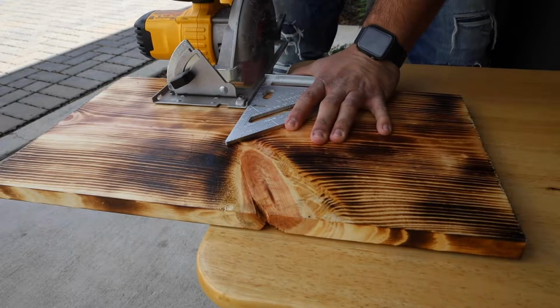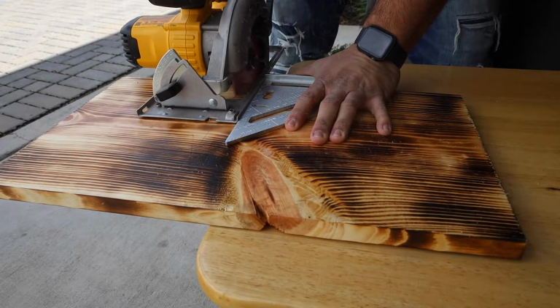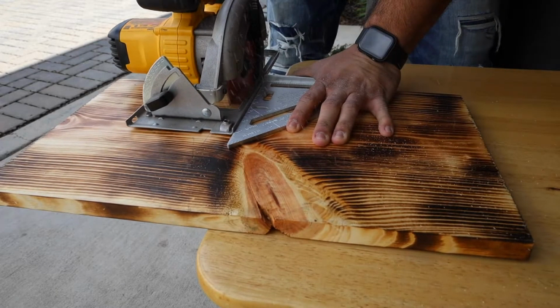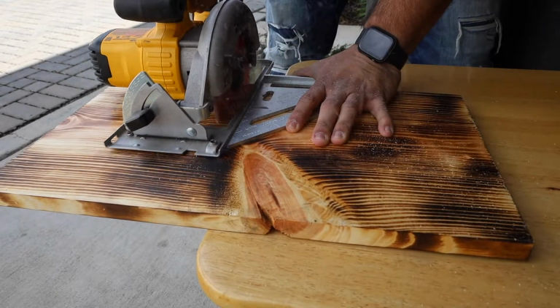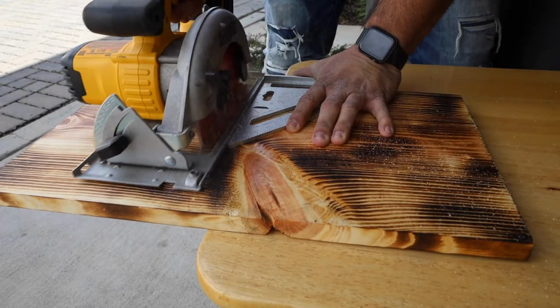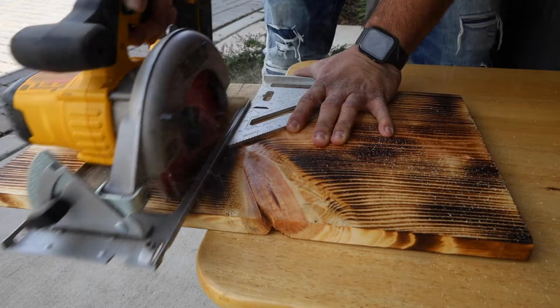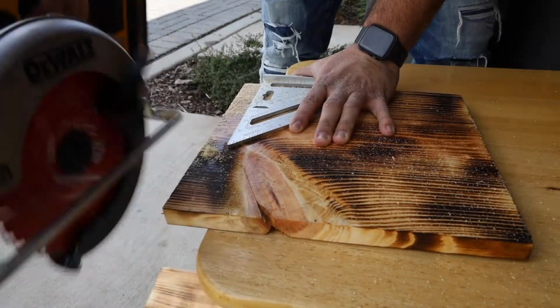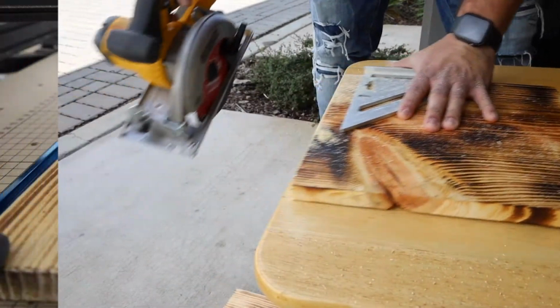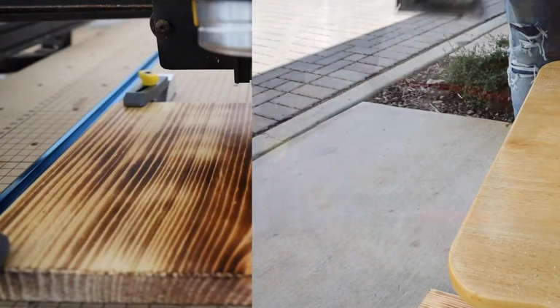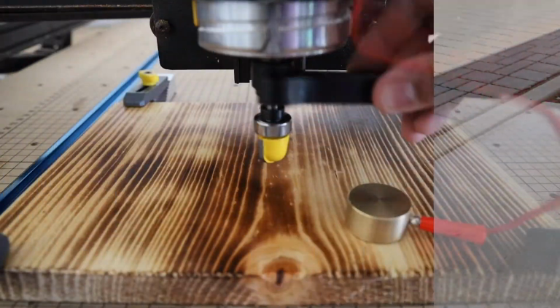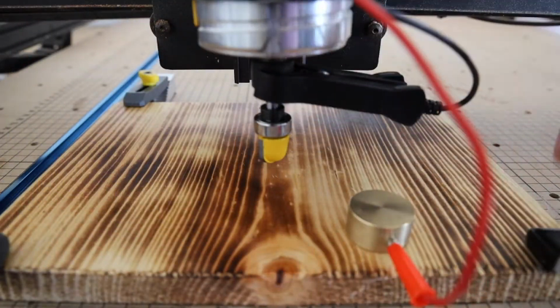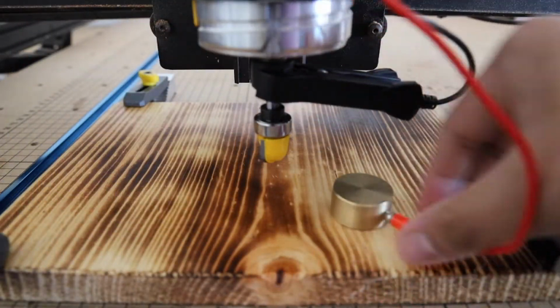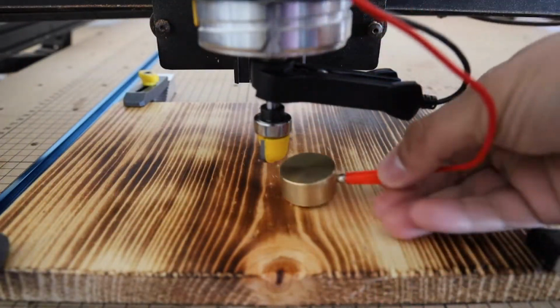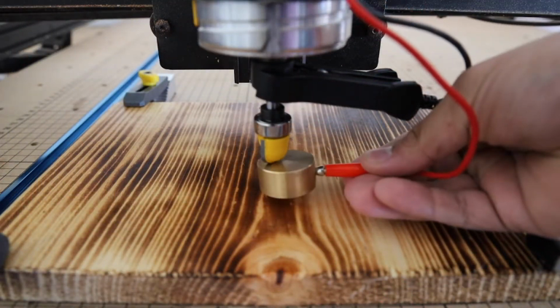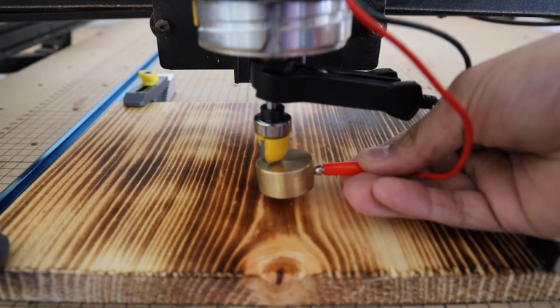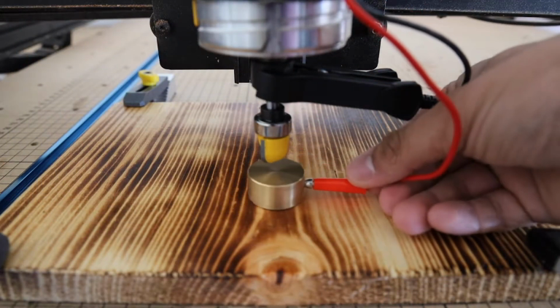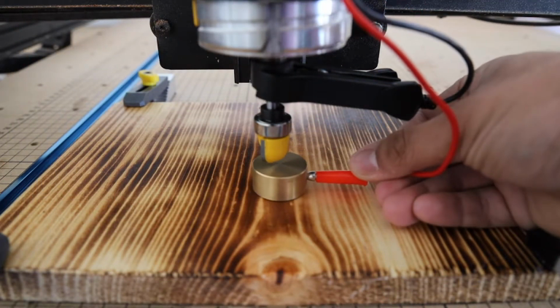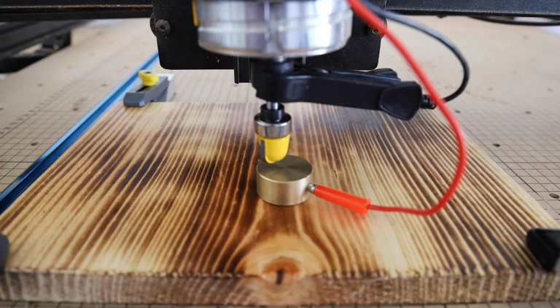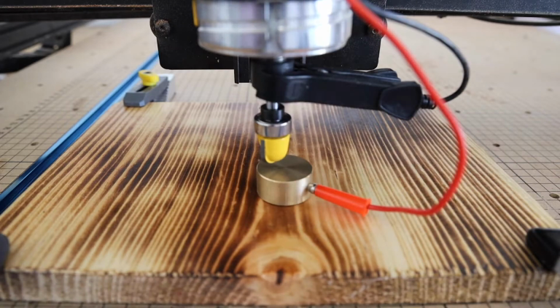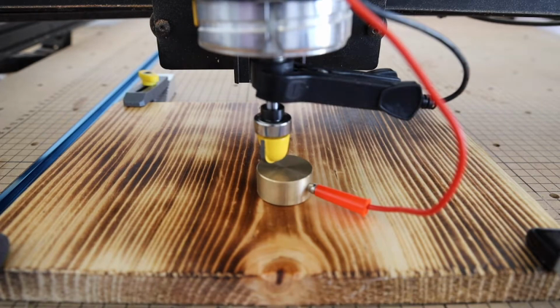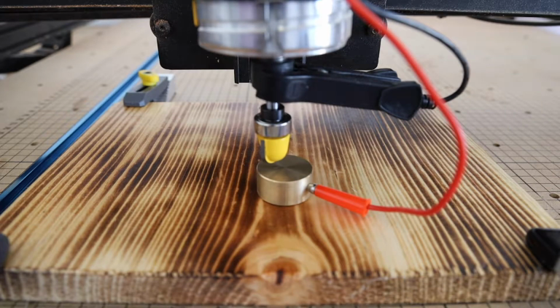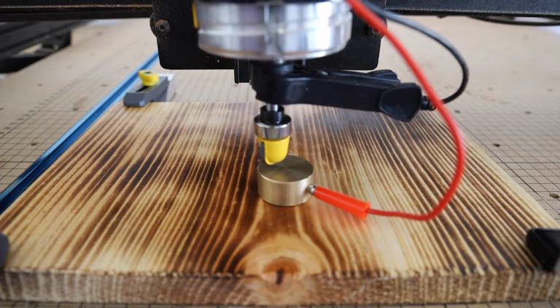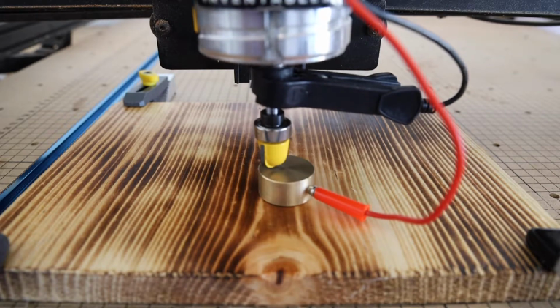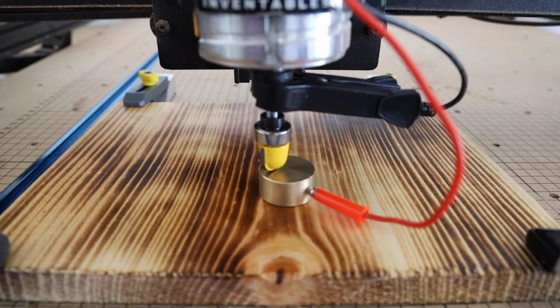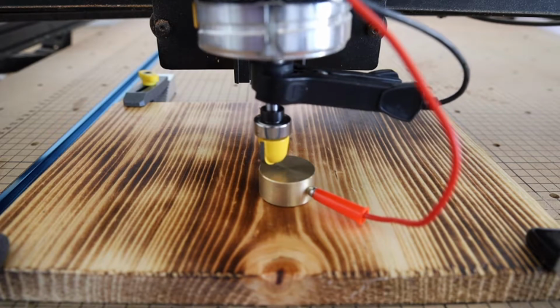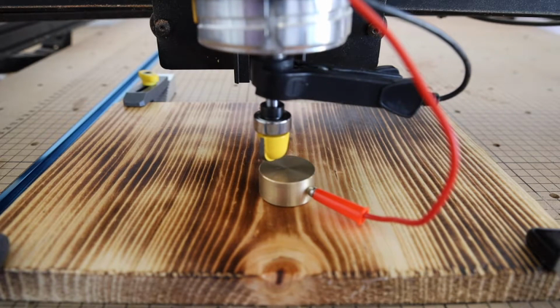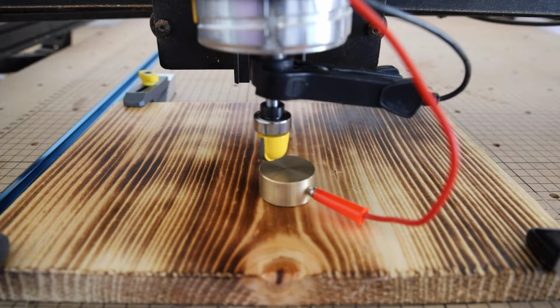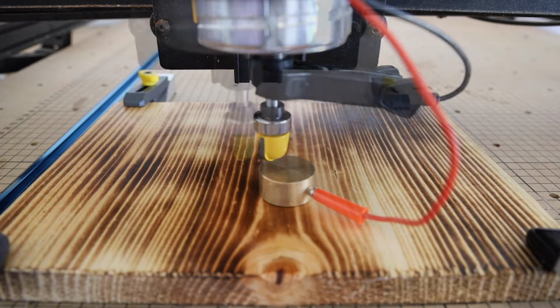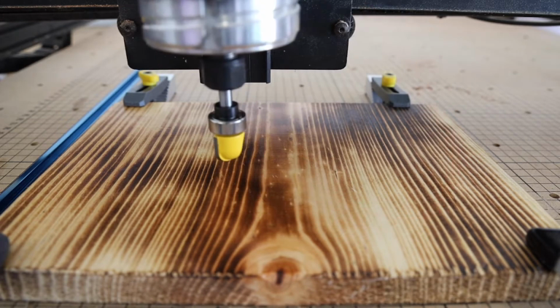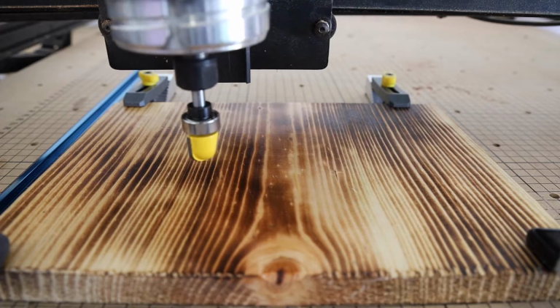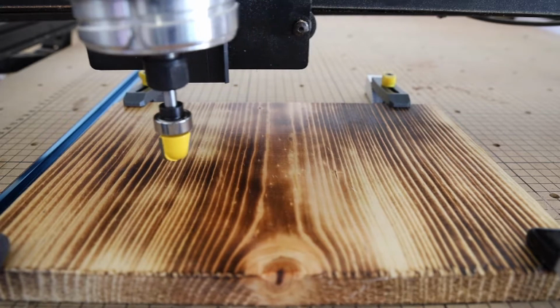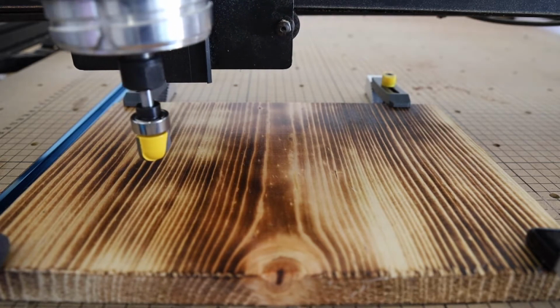I cut down this piece of scrap to just over the size of the tray that I wanted, then I took it over to the CNC and used the Z probe so I could find the top of the material. After that I manually homed X and Y so I could start the first operation using the bowl bit to carve out the pockets.